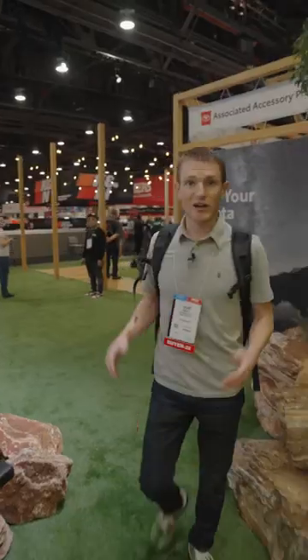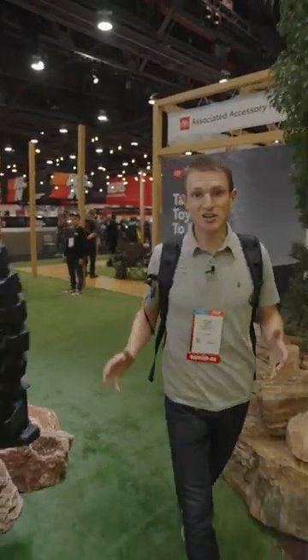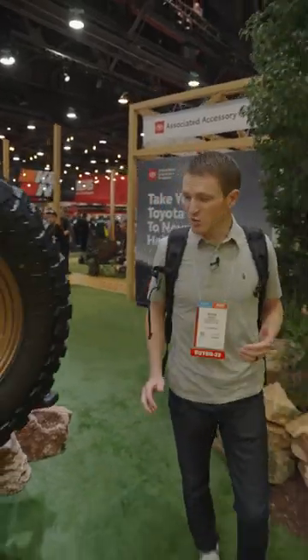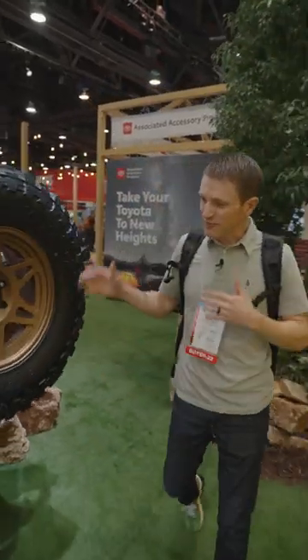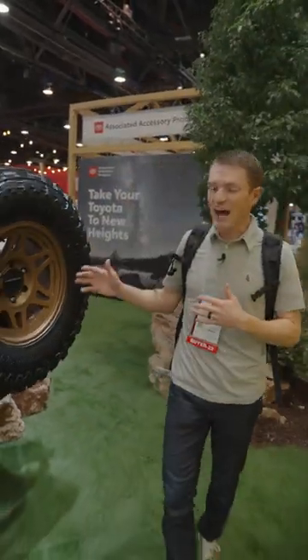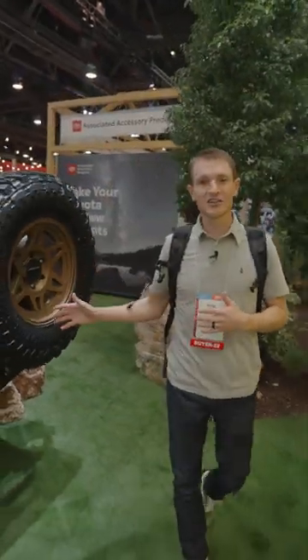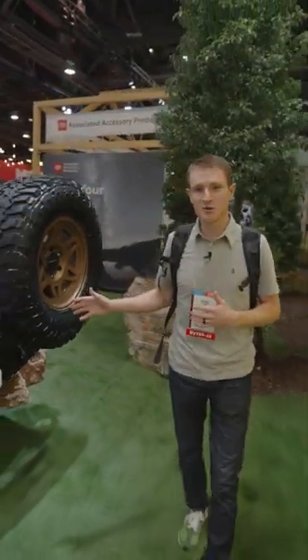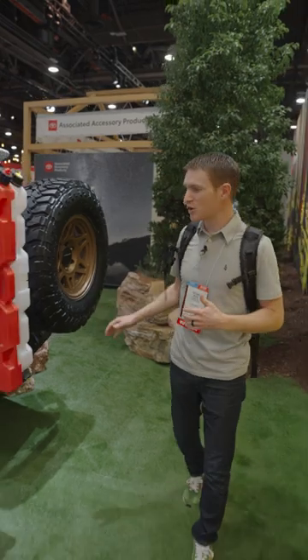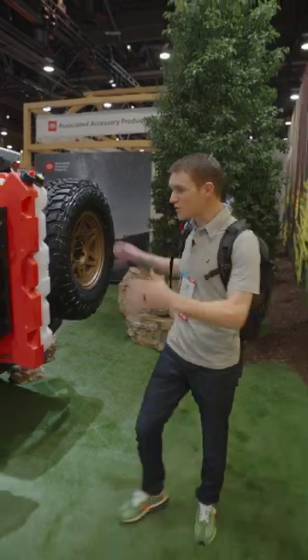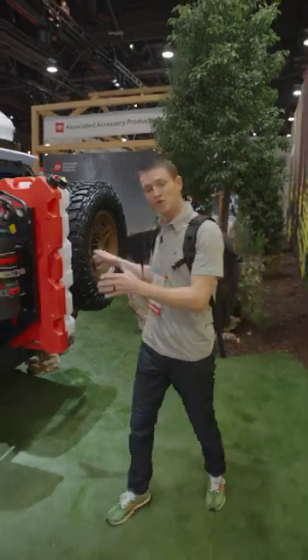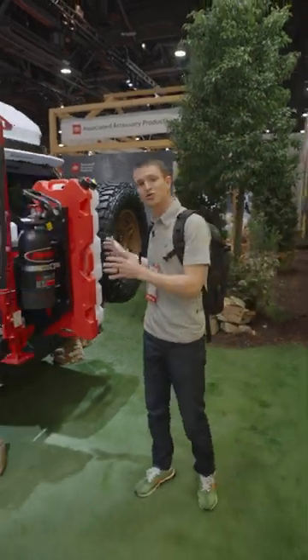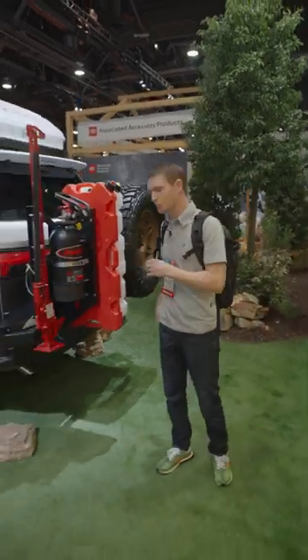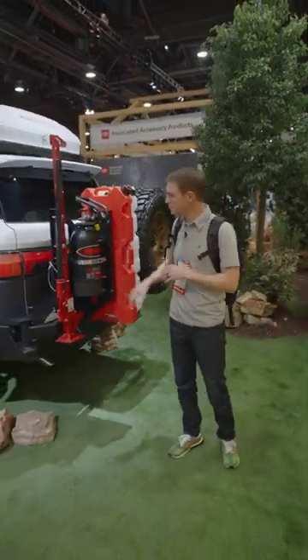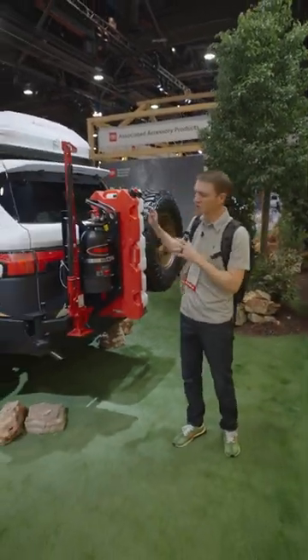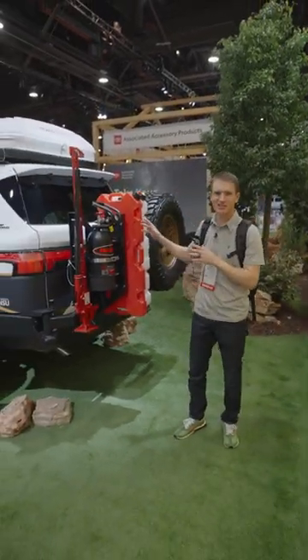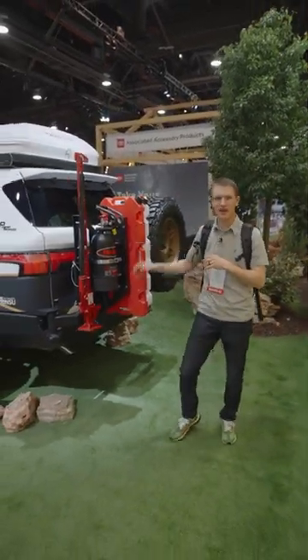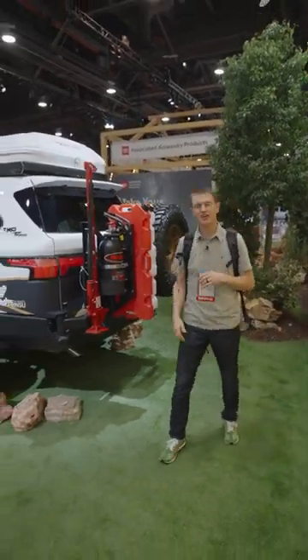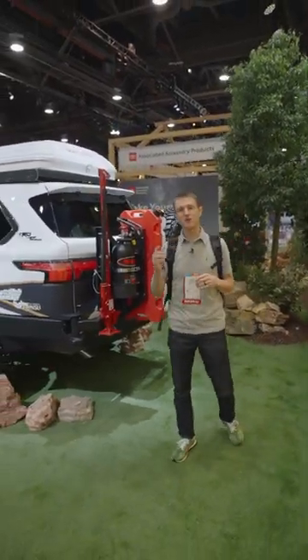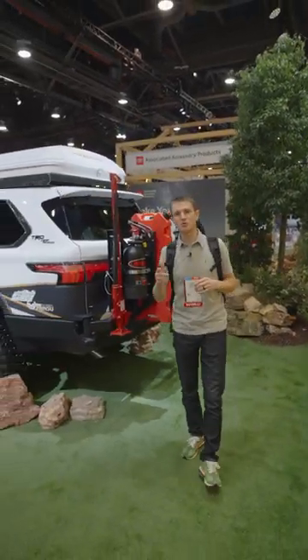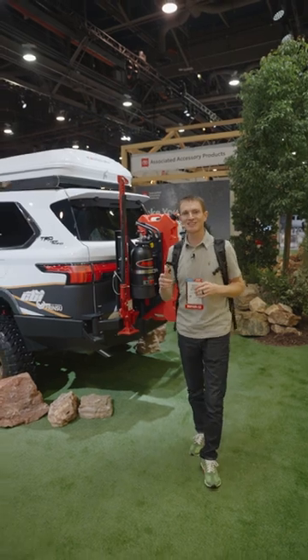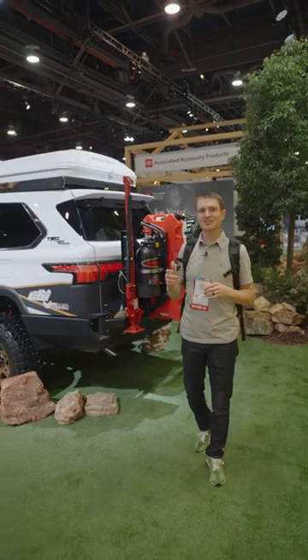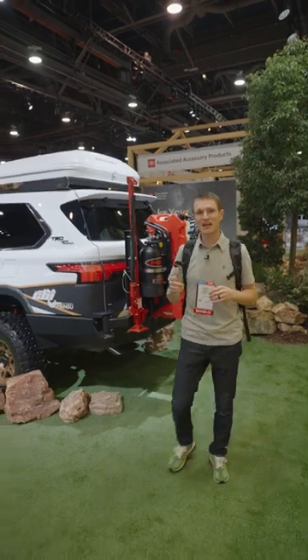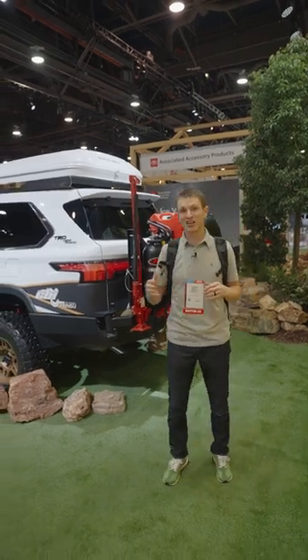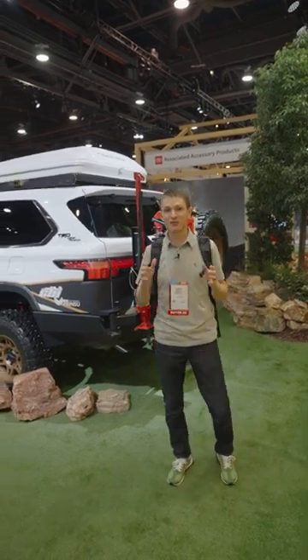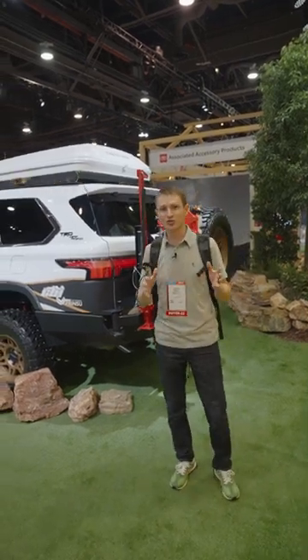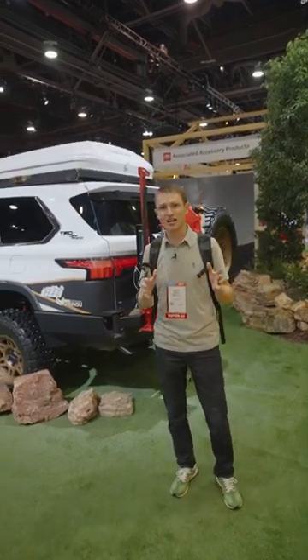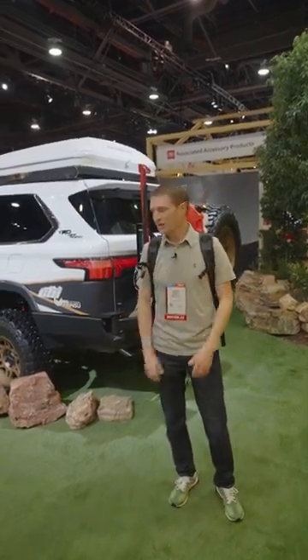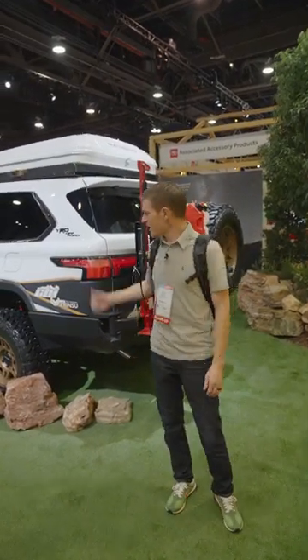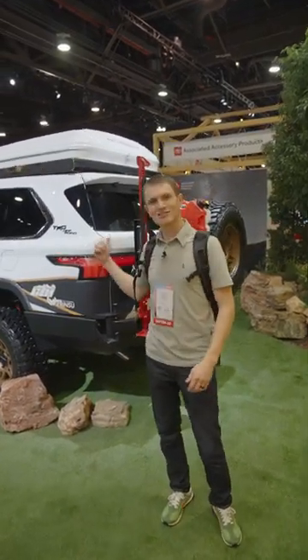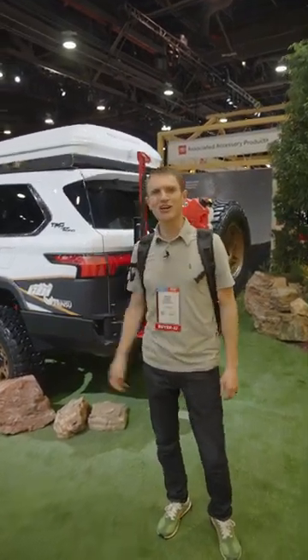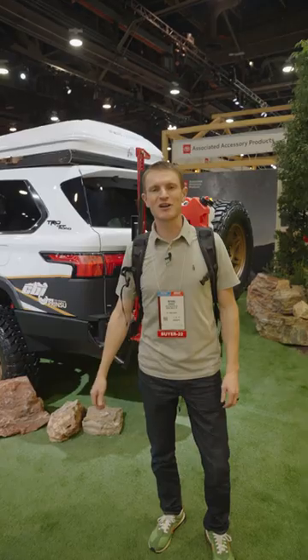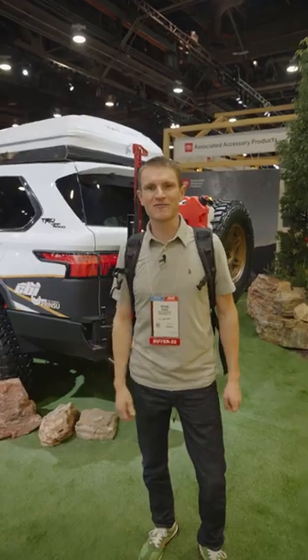So we're here on the rear. We have our full high-clearance rear bumper with bolt-on dual swing arms and all the accessory mounting. If you want any more details on this build out, check out our full YouTube channel. Otherwise, this Sequoia is ready for adventure.